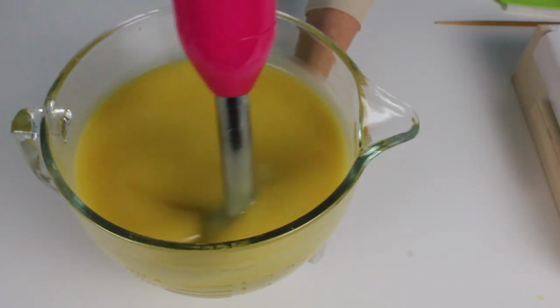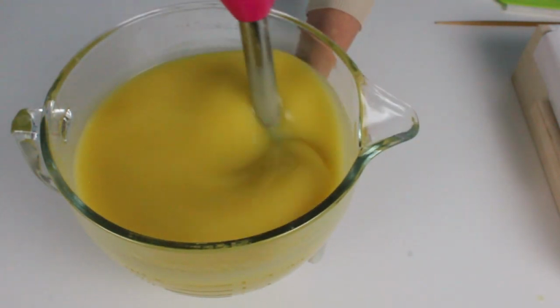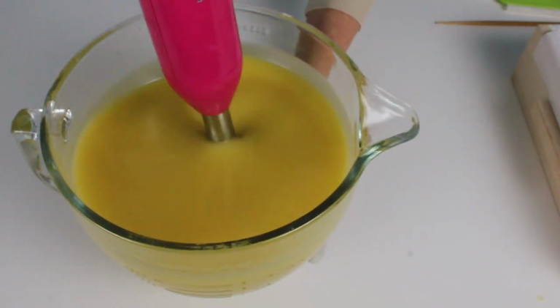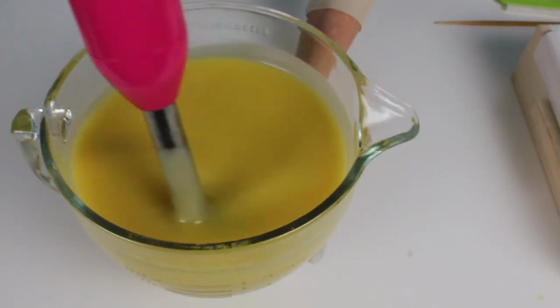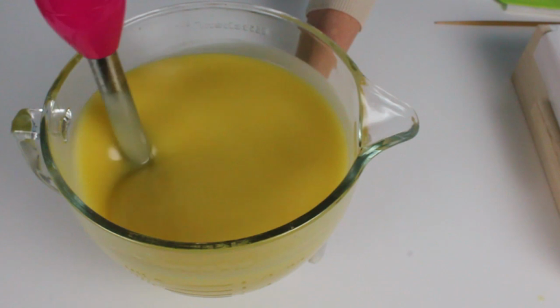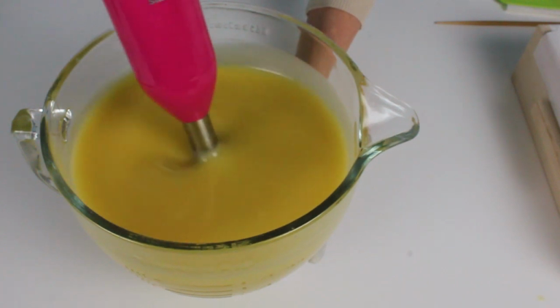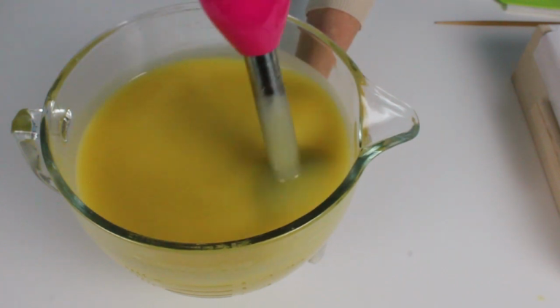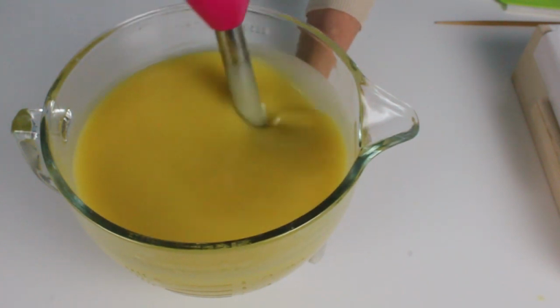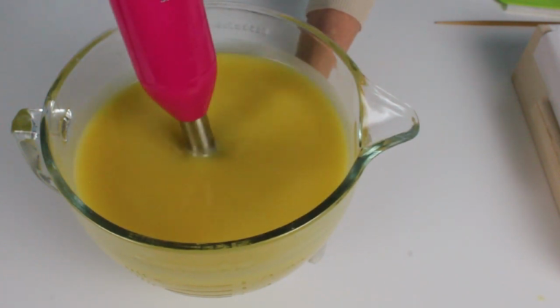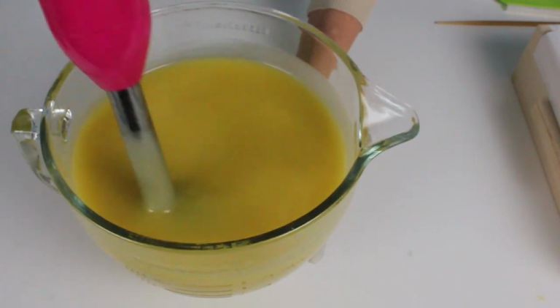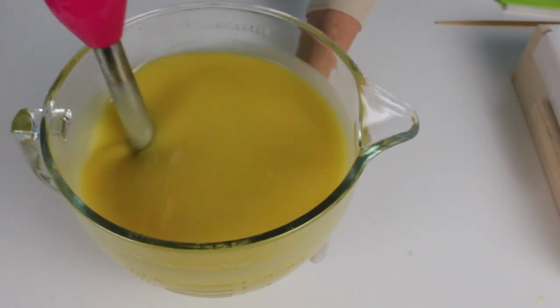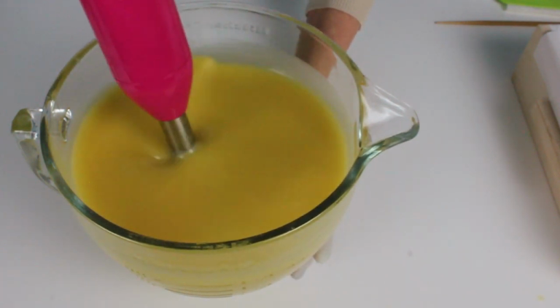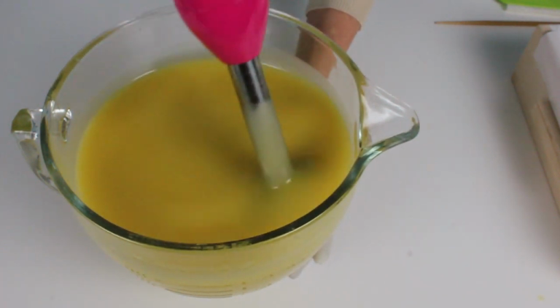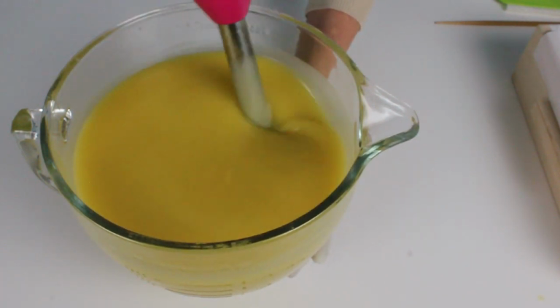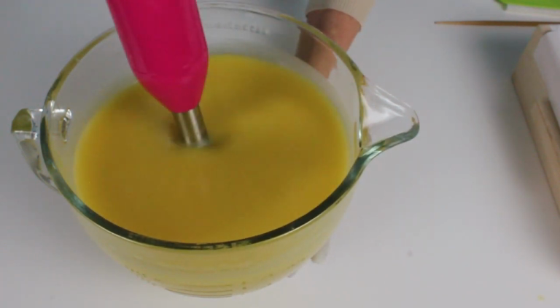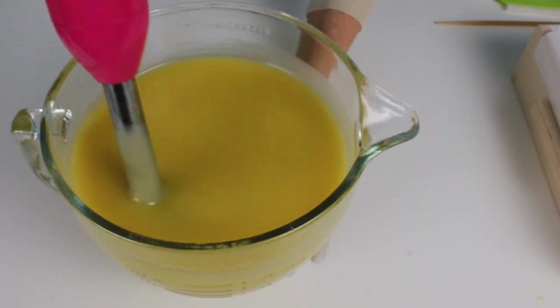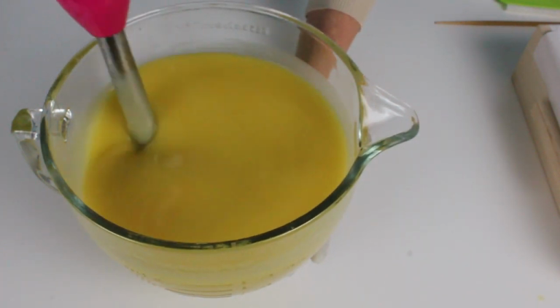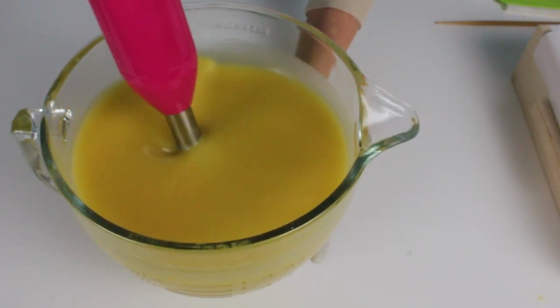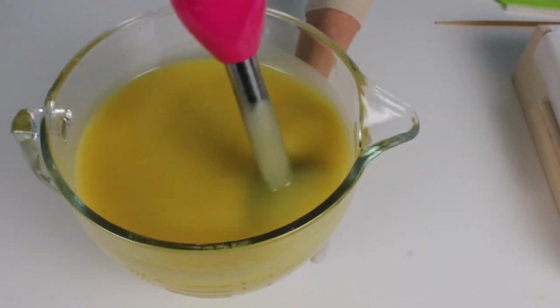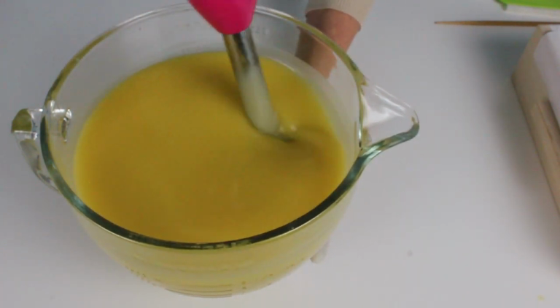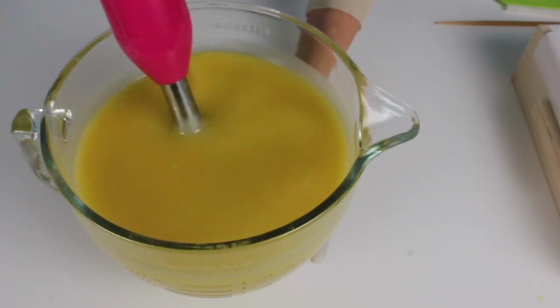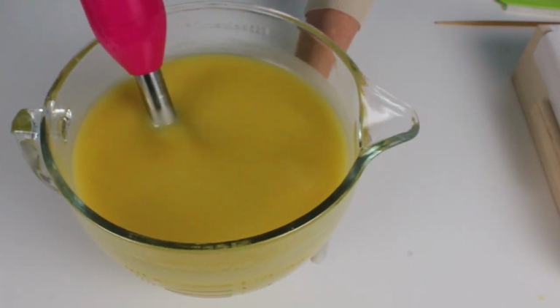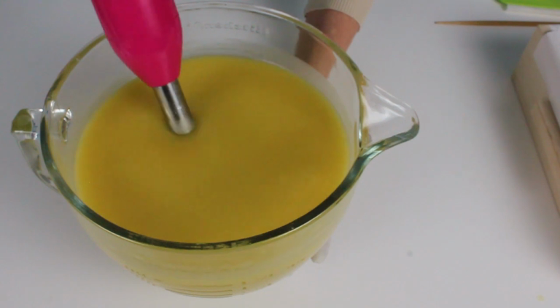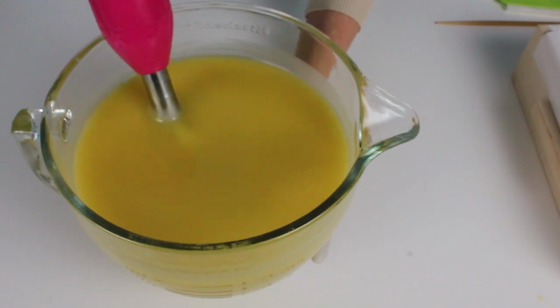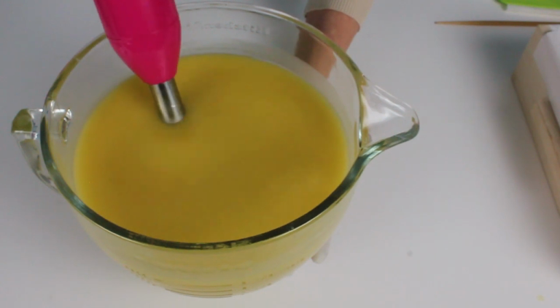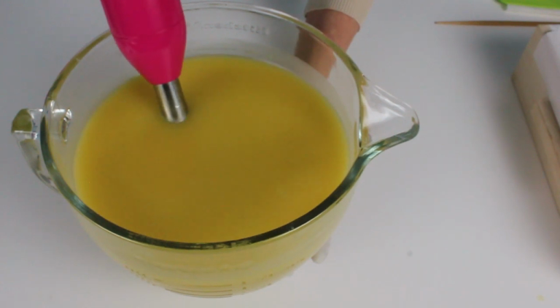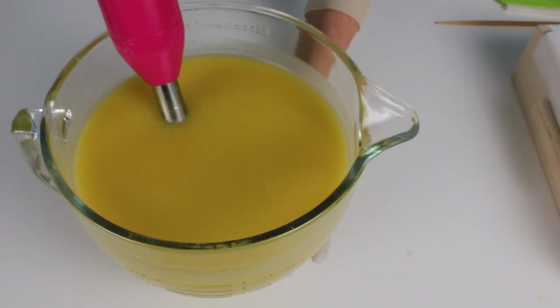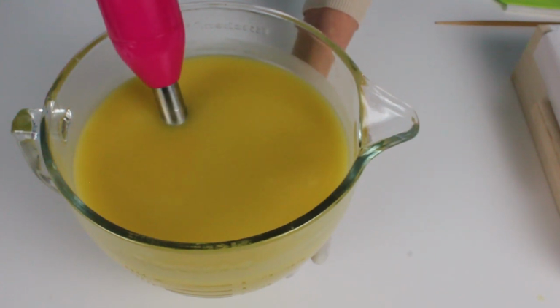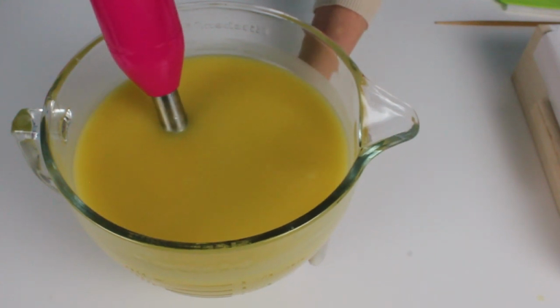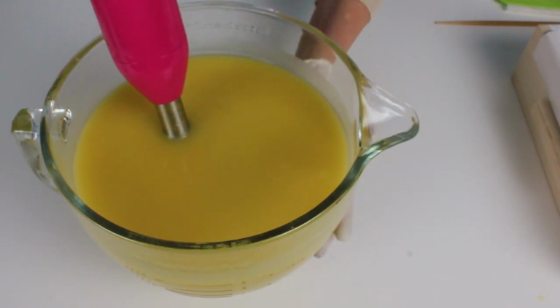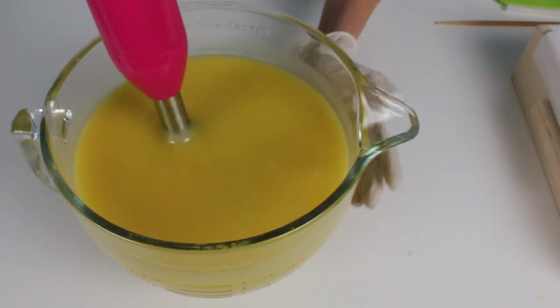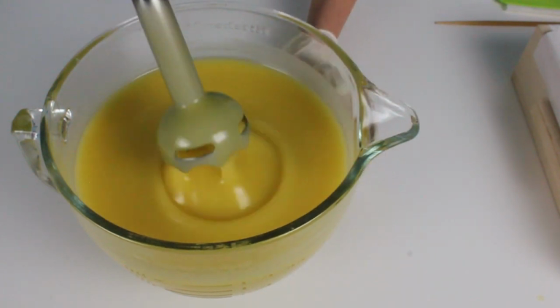I am going to pour off a little bit of raw soap into four different squeeze bottles and then I'm going to color those squeeze bottles.